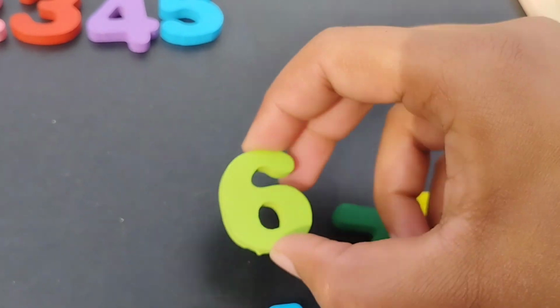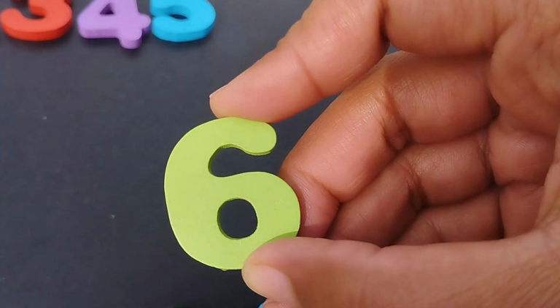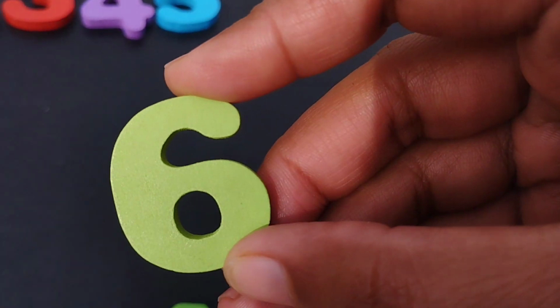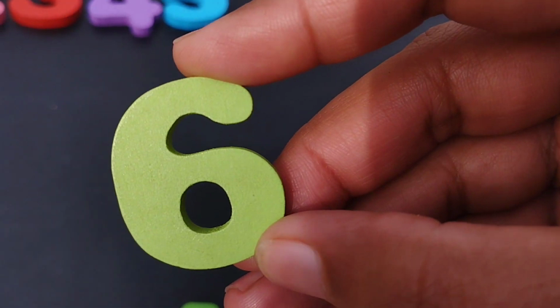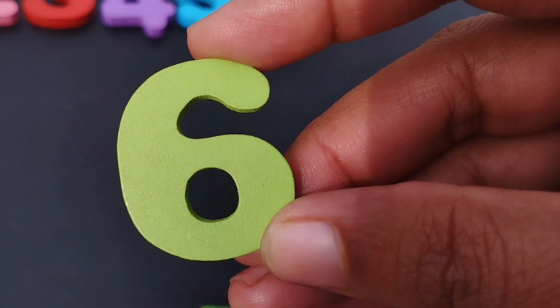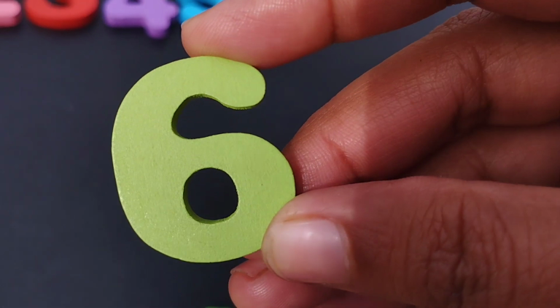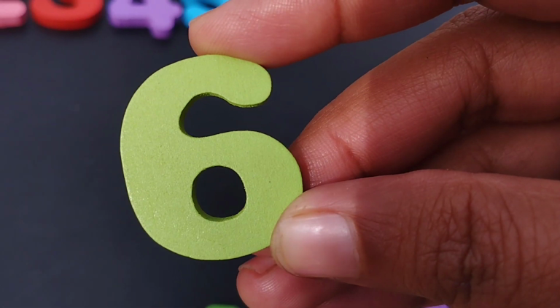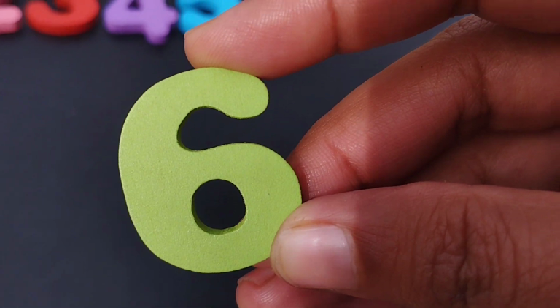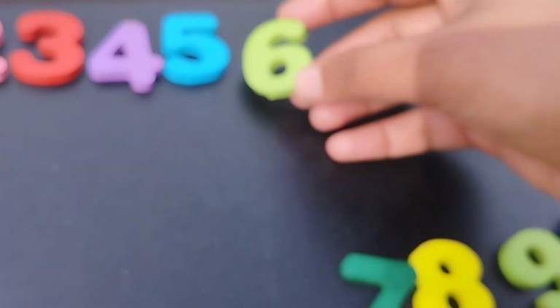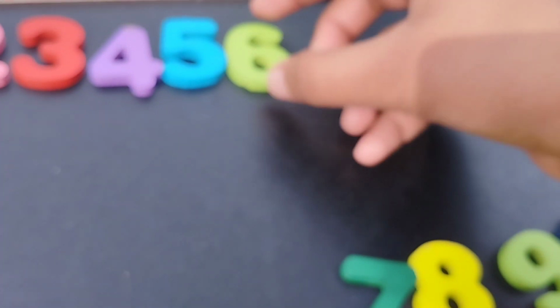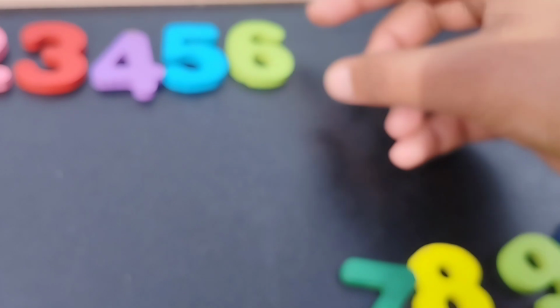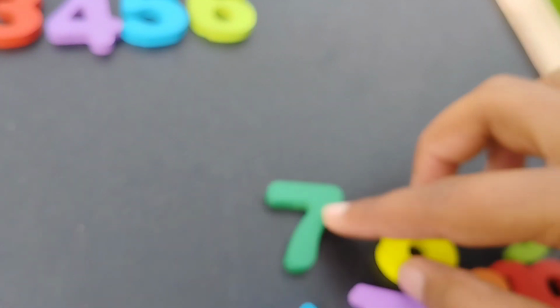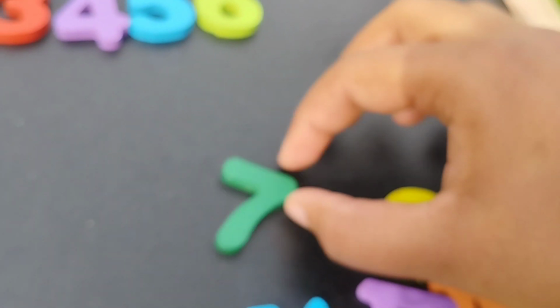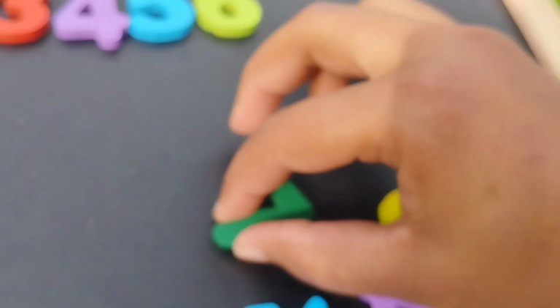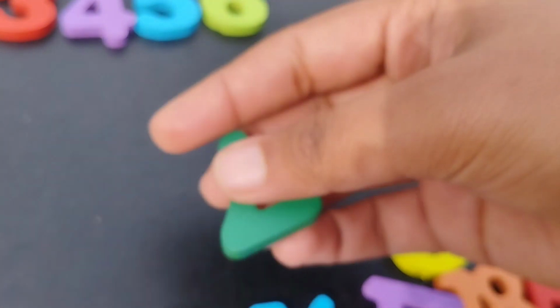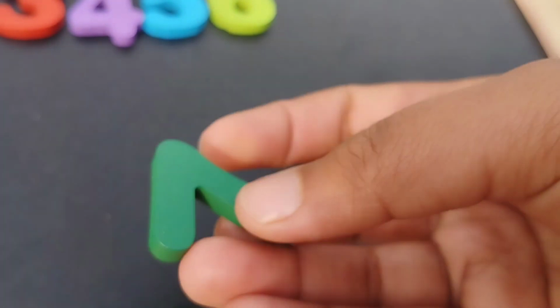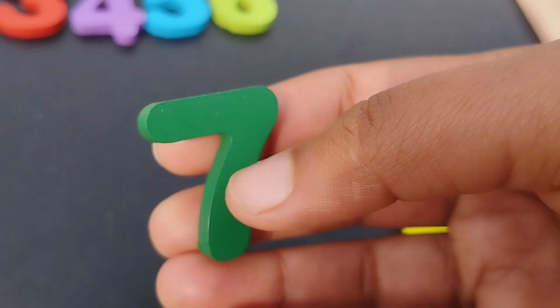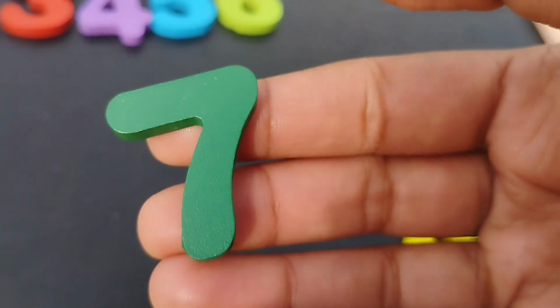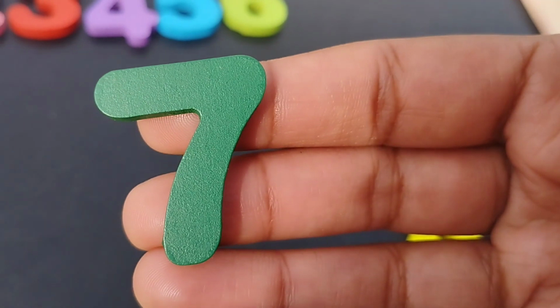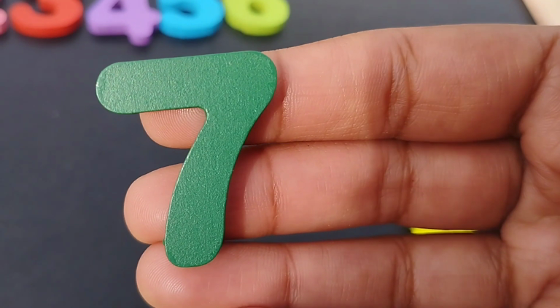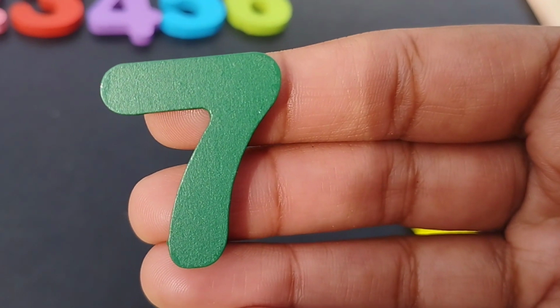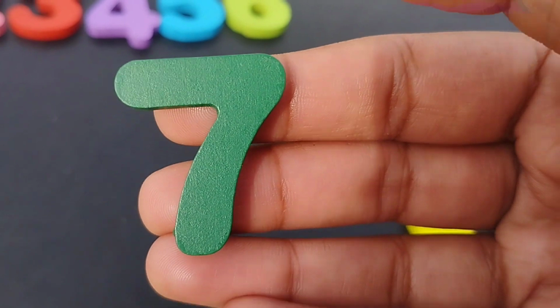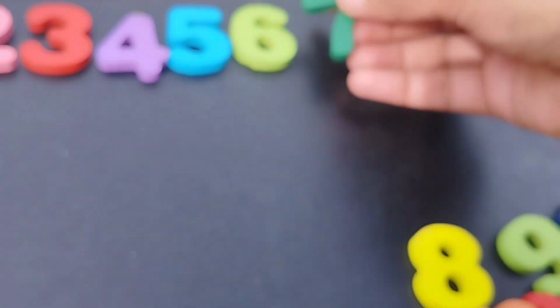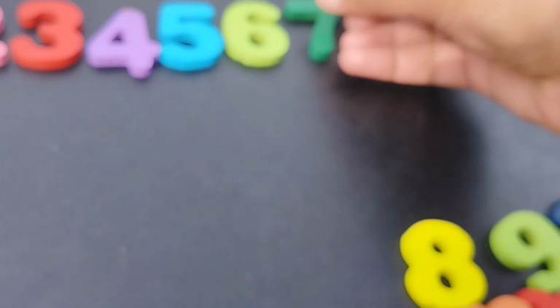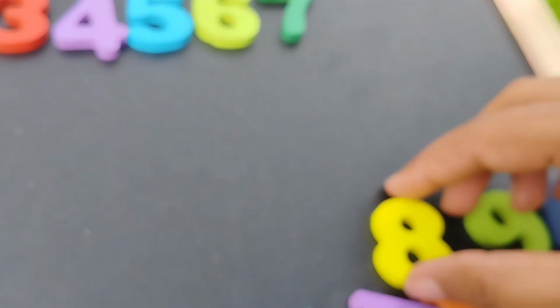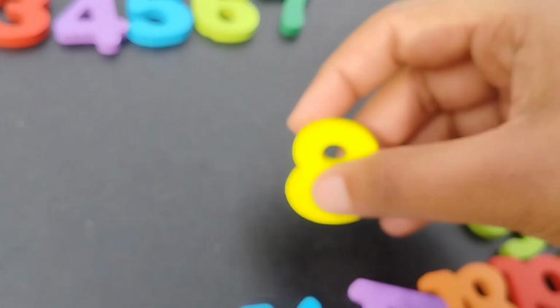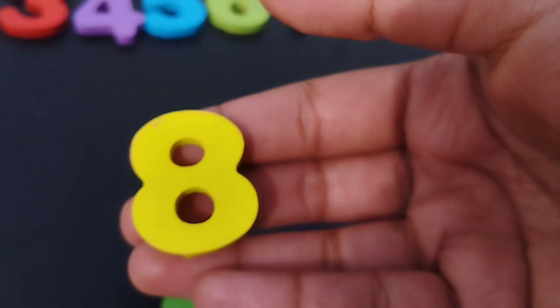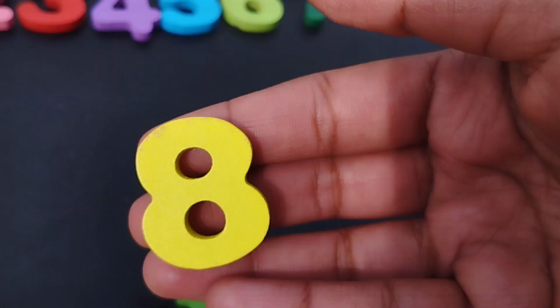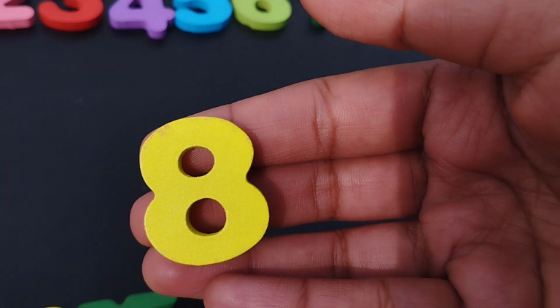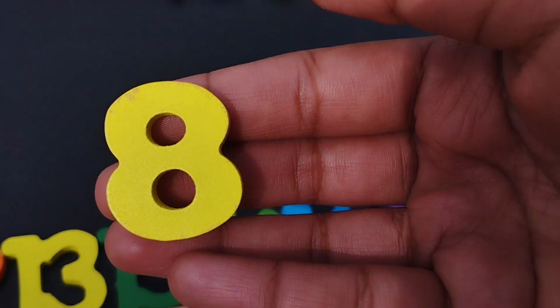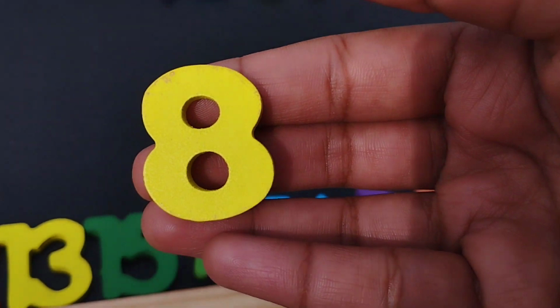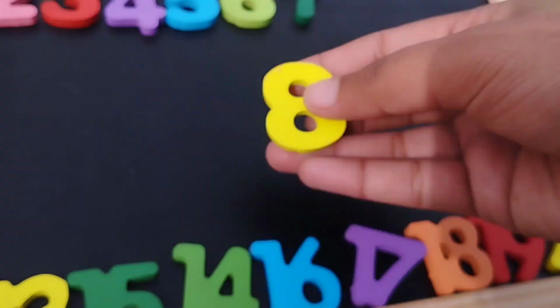The next one is number six. This is number six. Seven. Number seven.